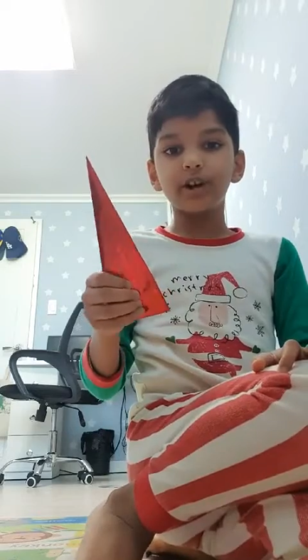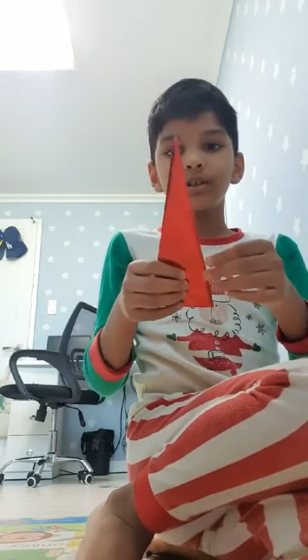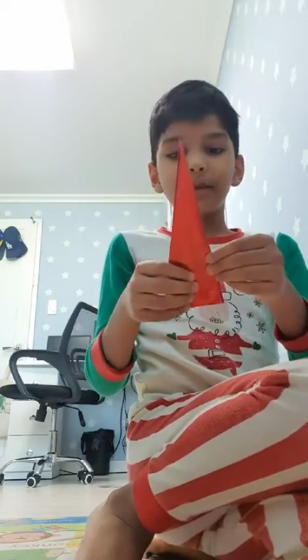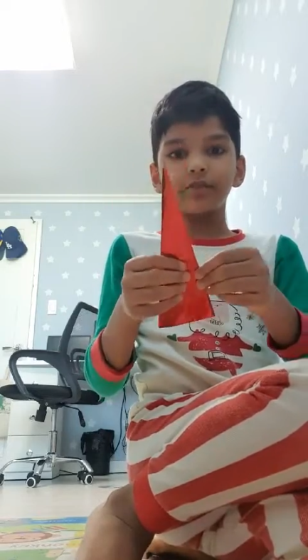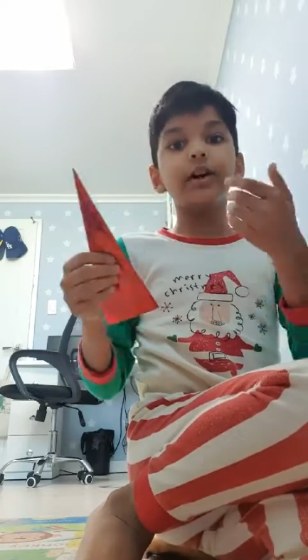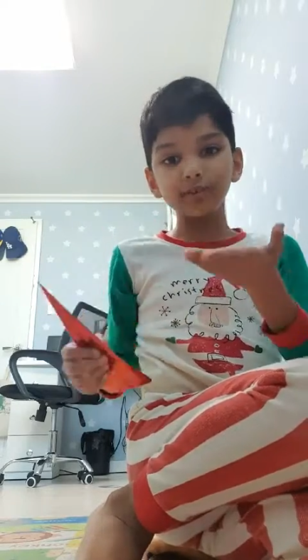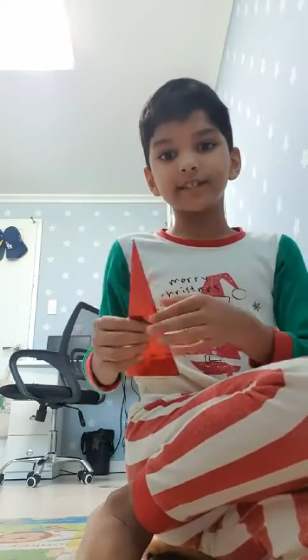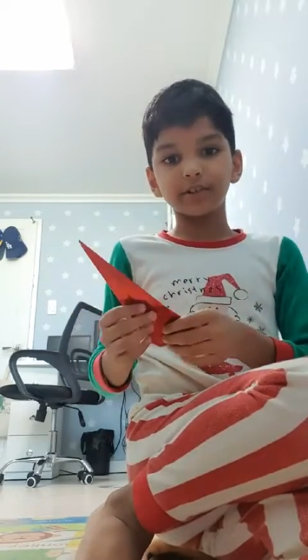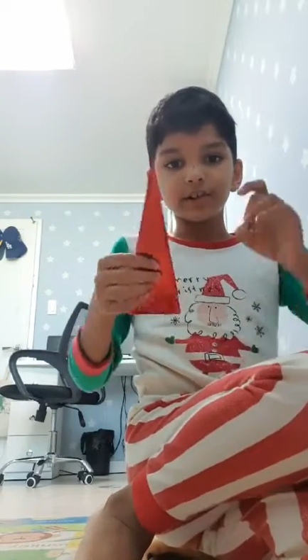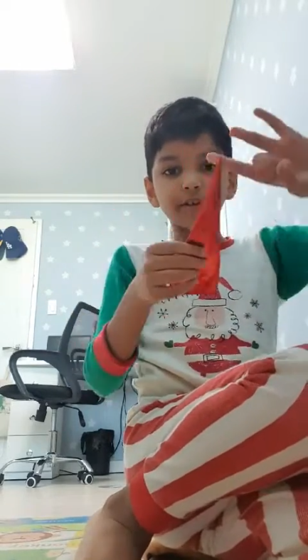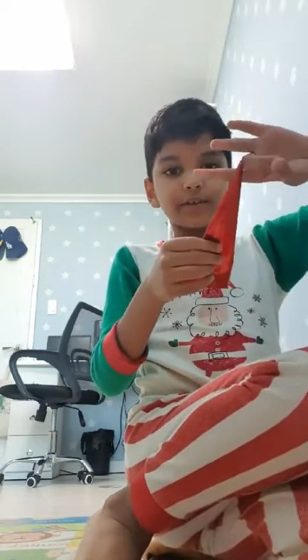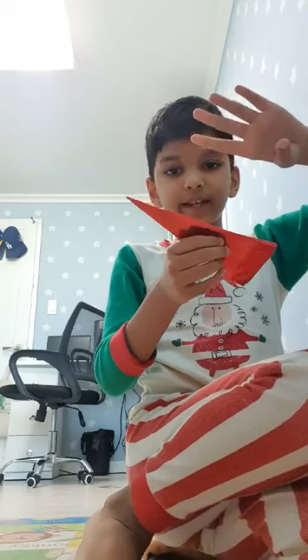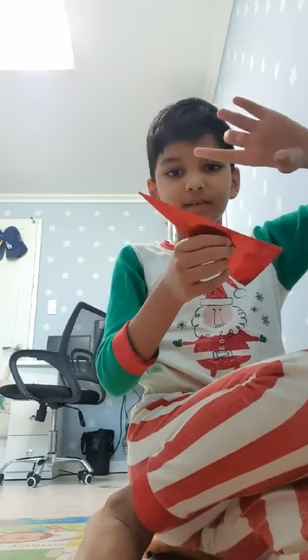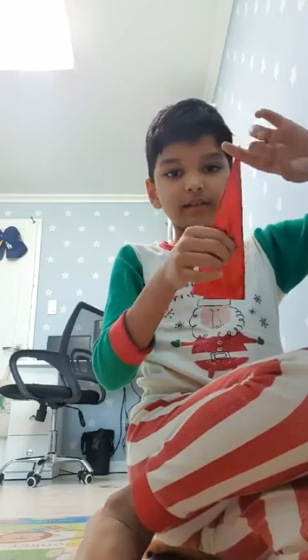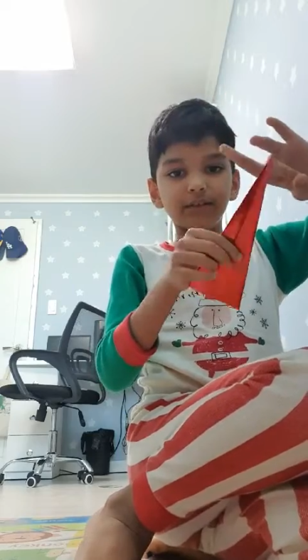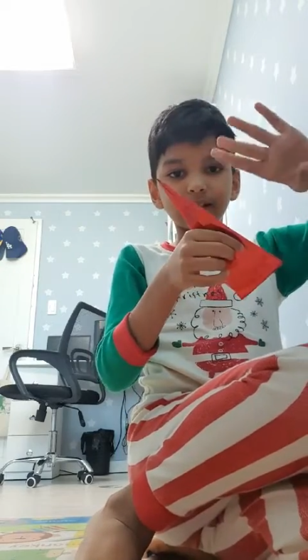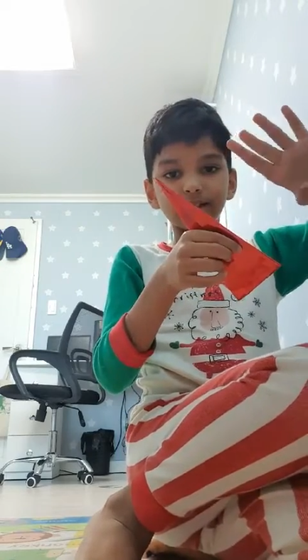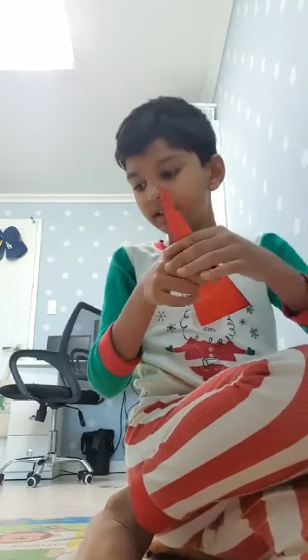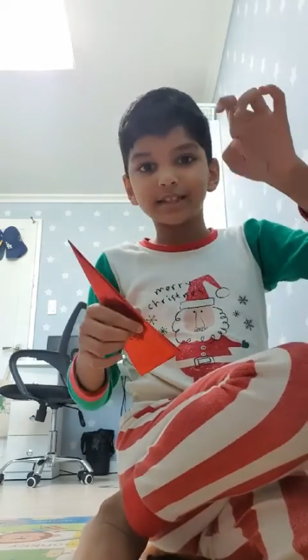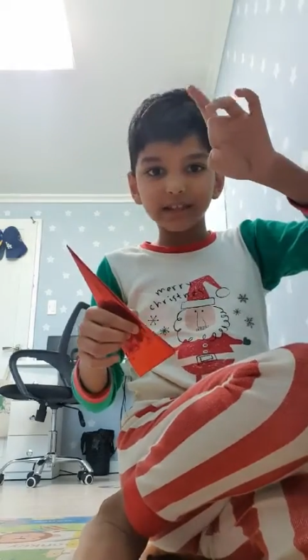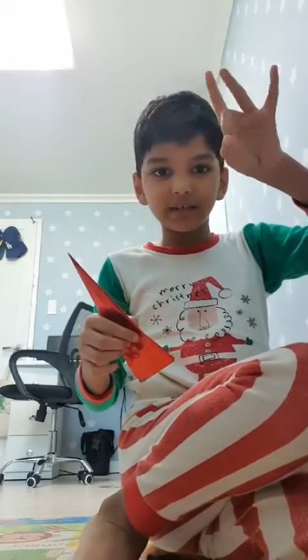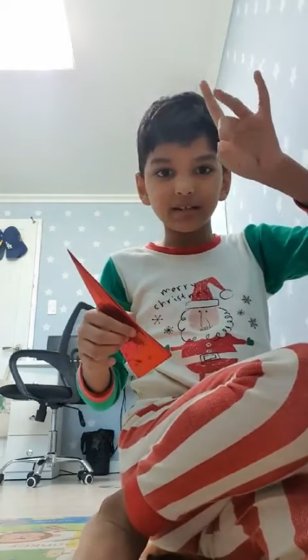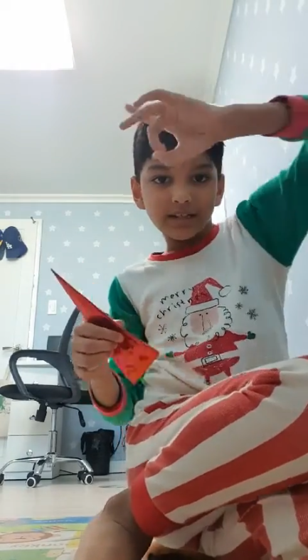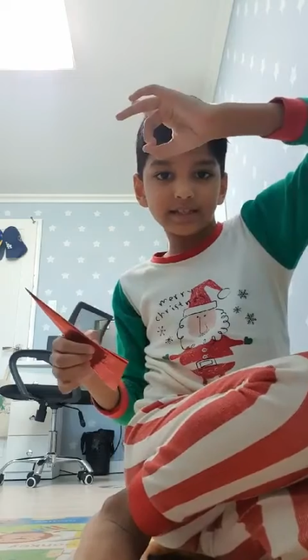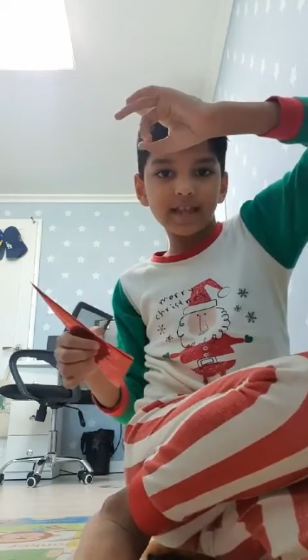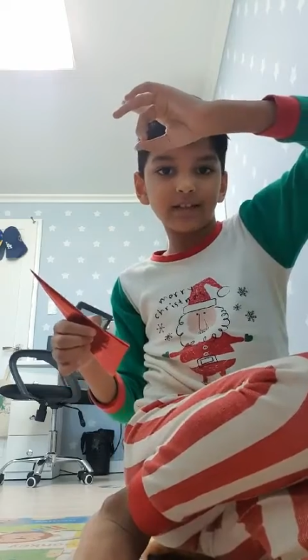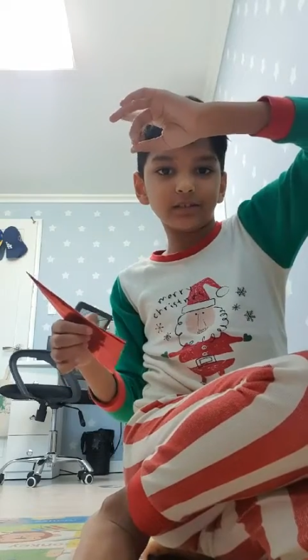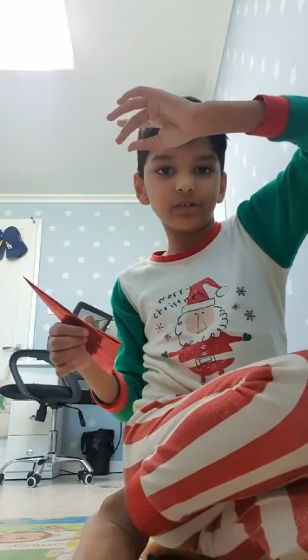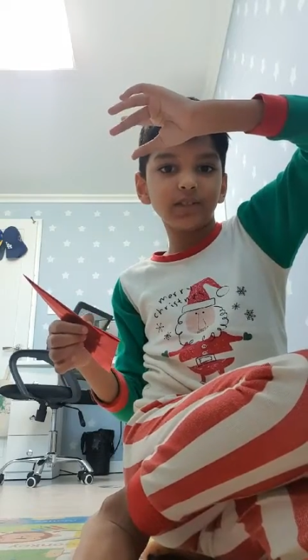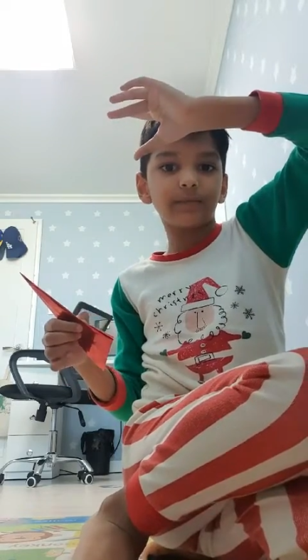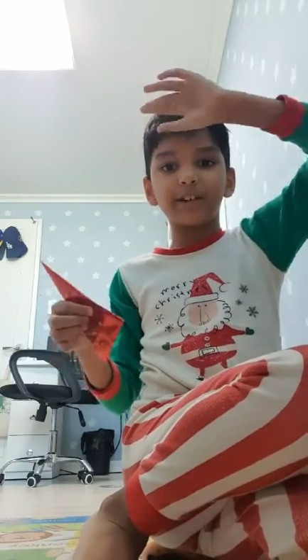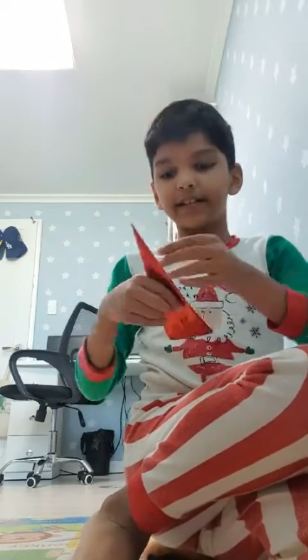Before you go, I'm going to show you the use of this striker. You have to flick it — like this. How to flick: flick like this and then release your middle finger like that.